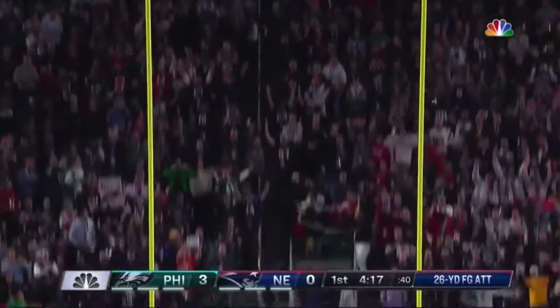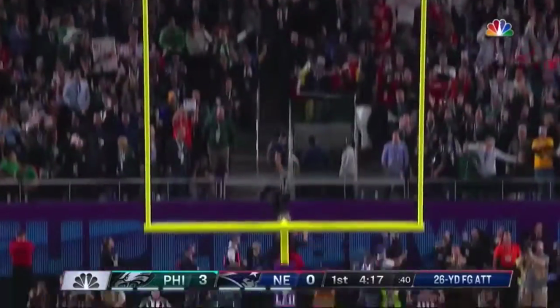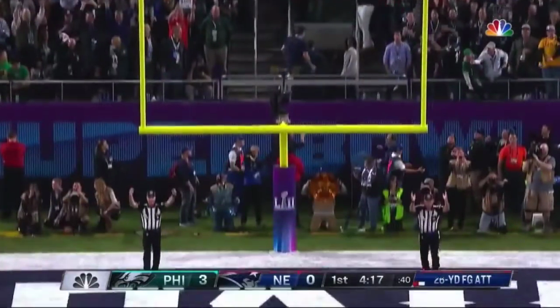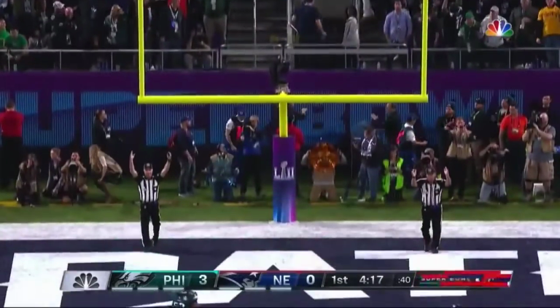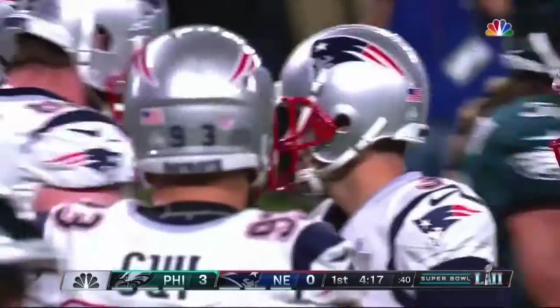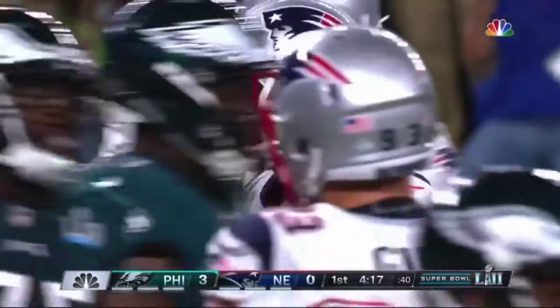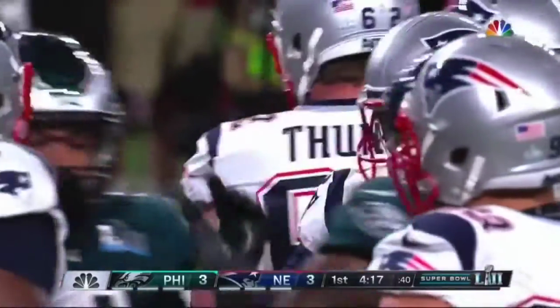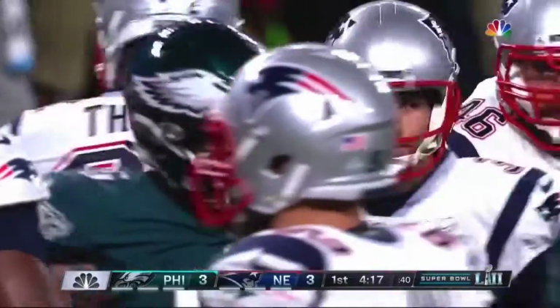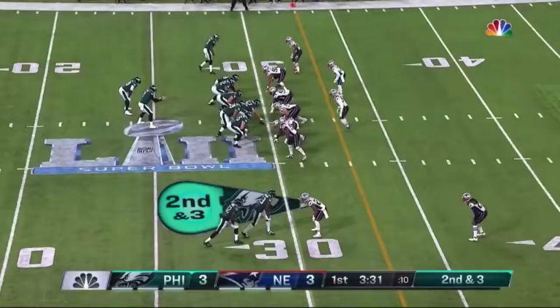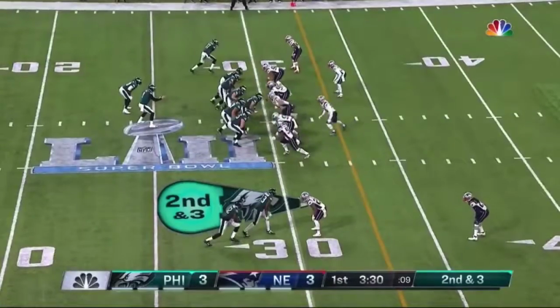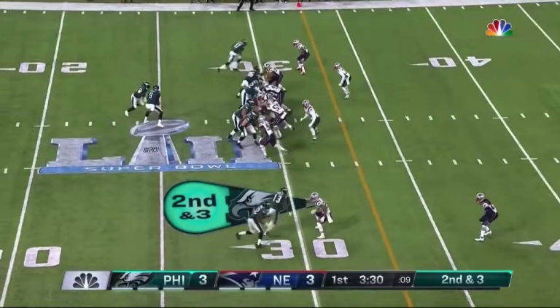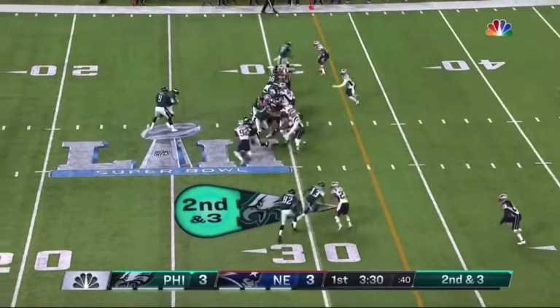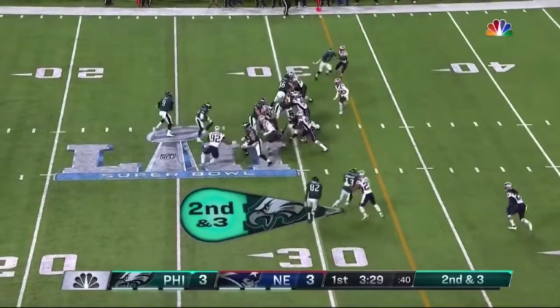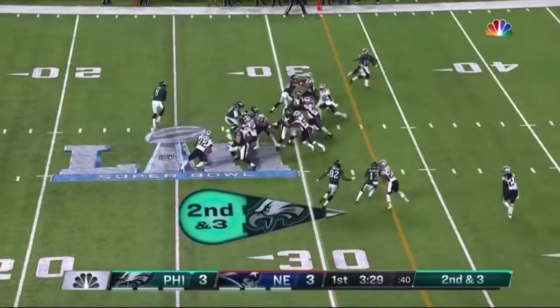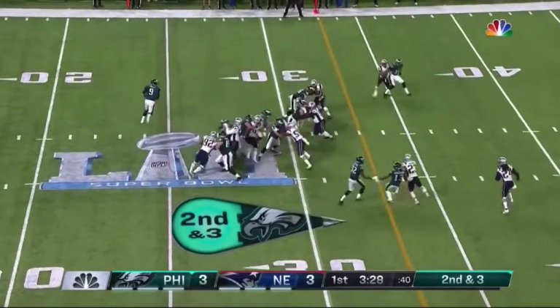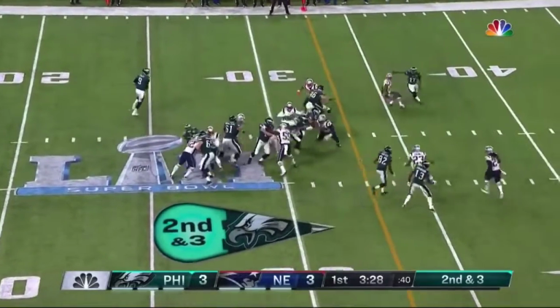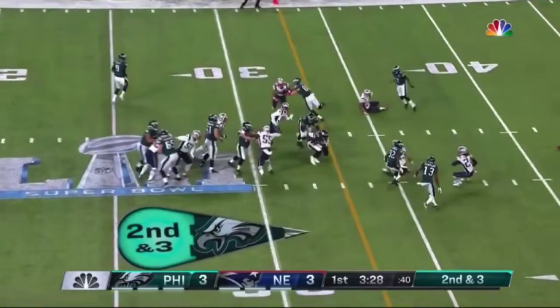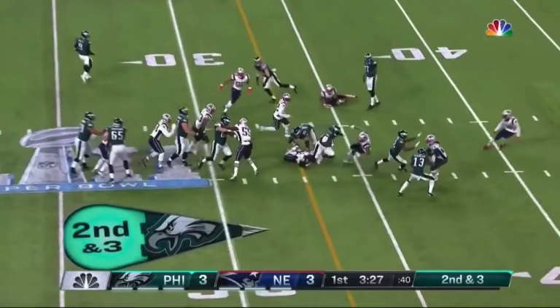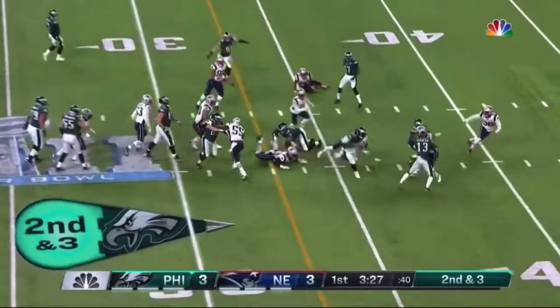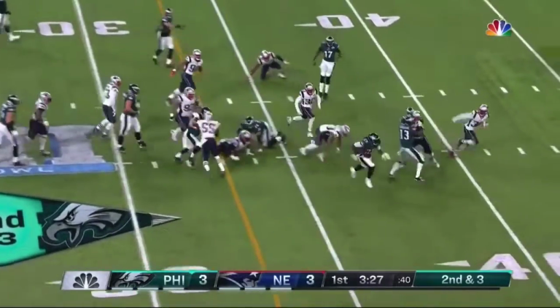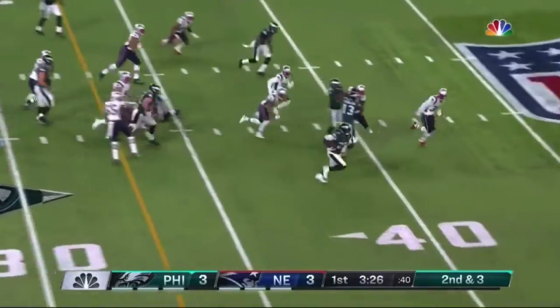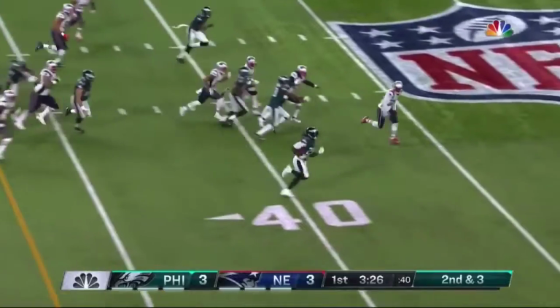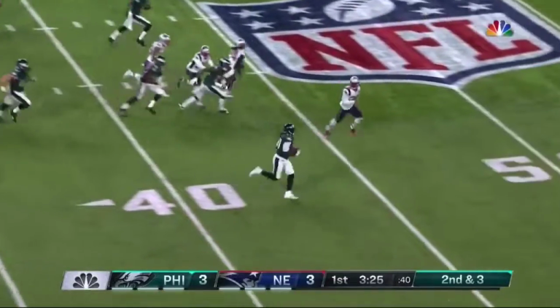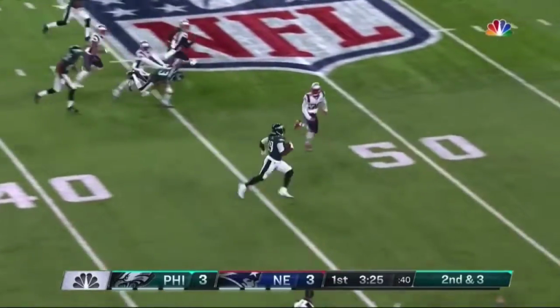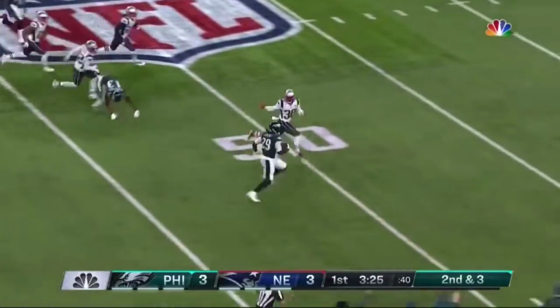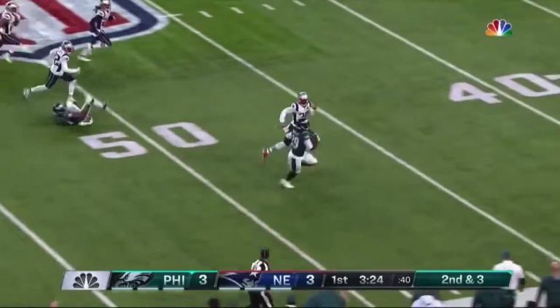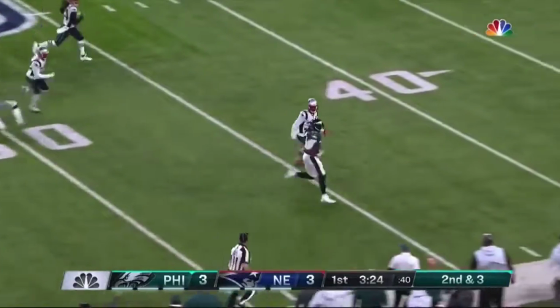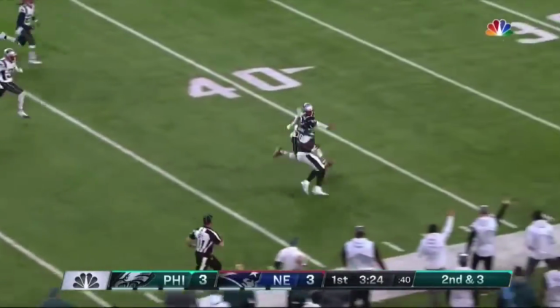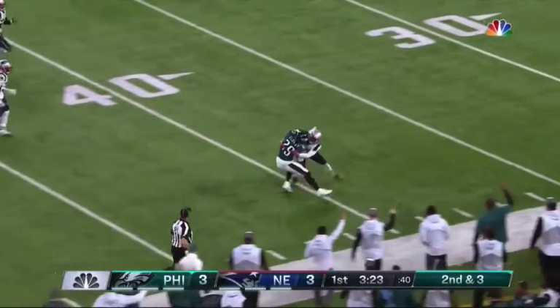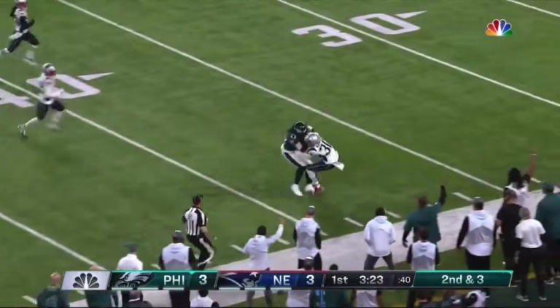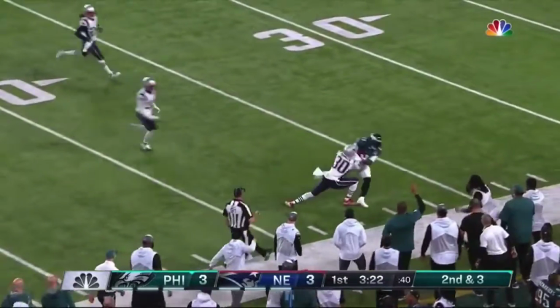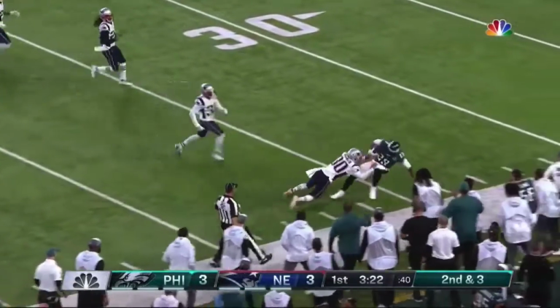And the two teams with similar opening drives. Blunt is the running back. With LeGarrette Blunt over the right side — breaks free into Patriot territory.